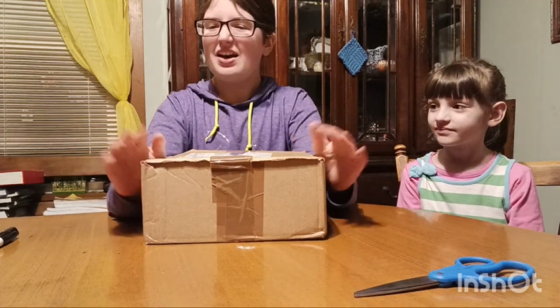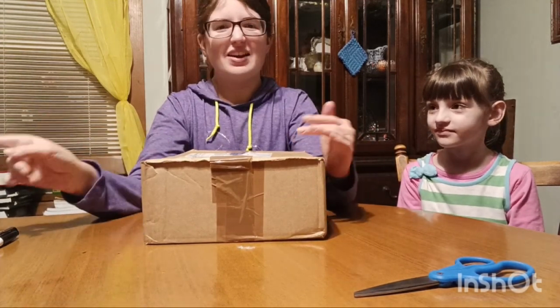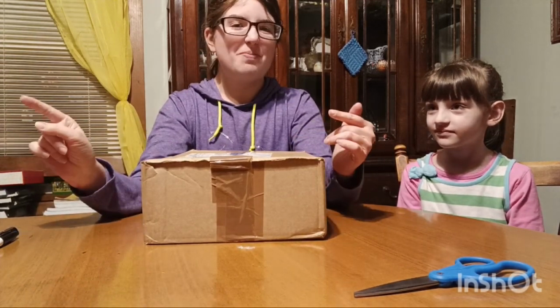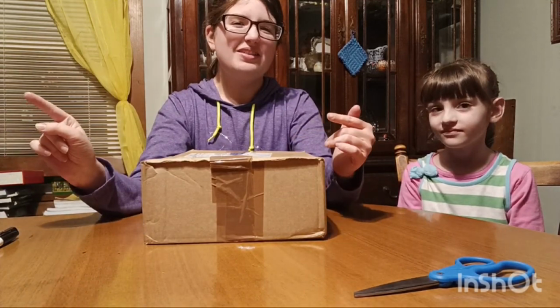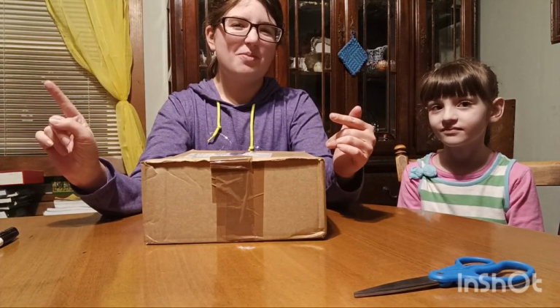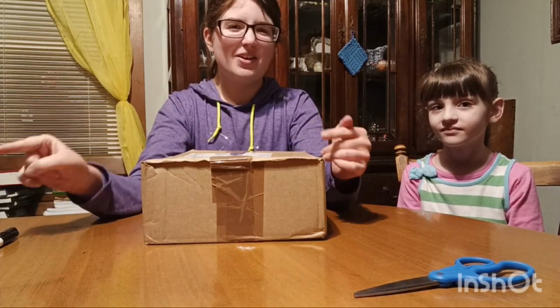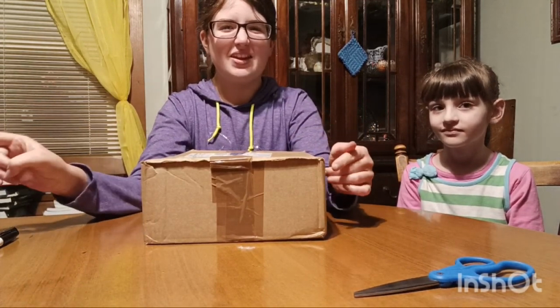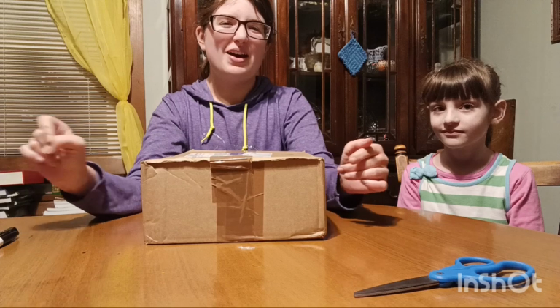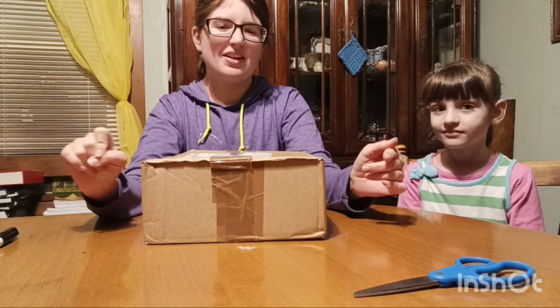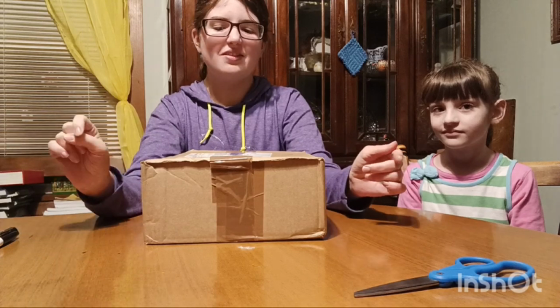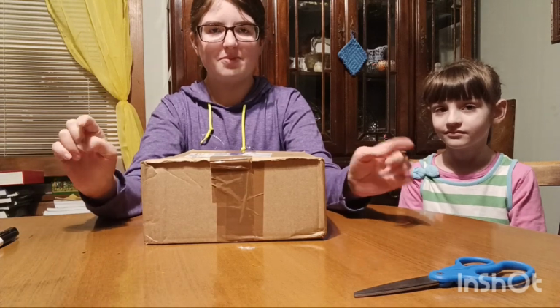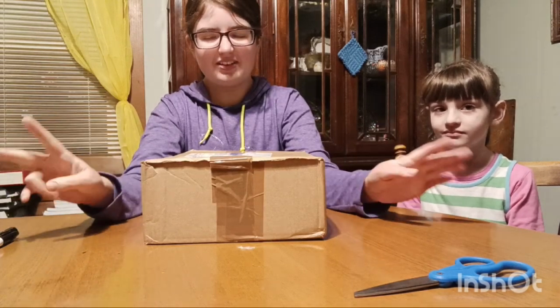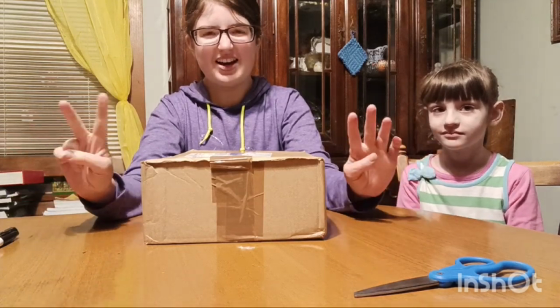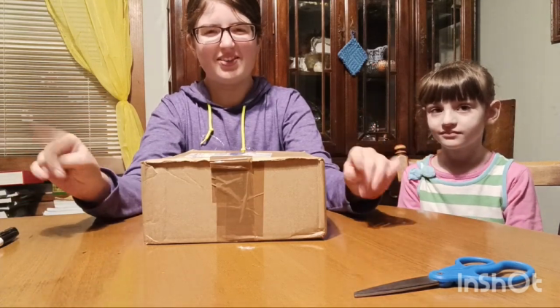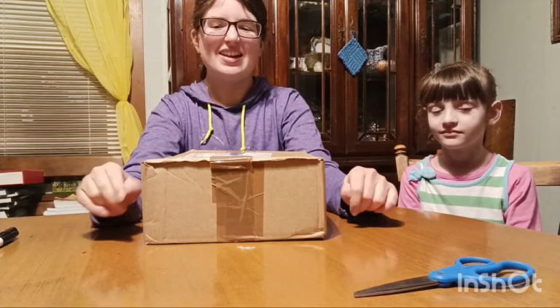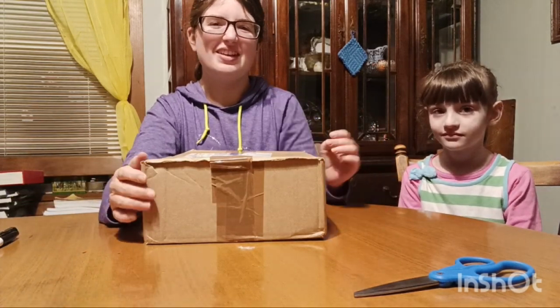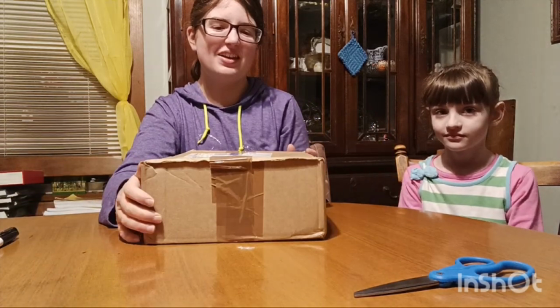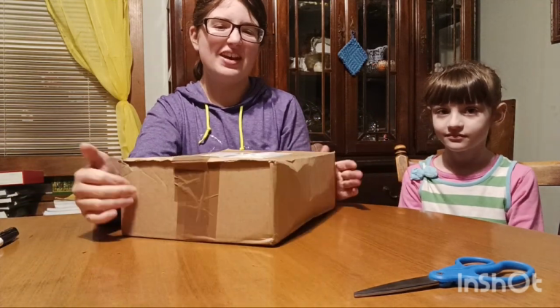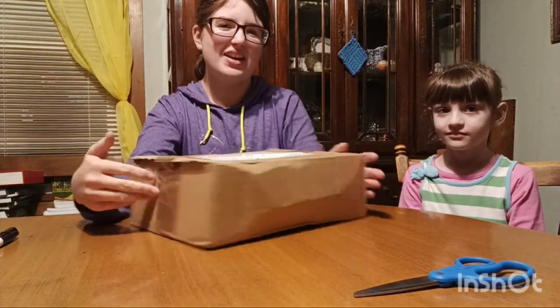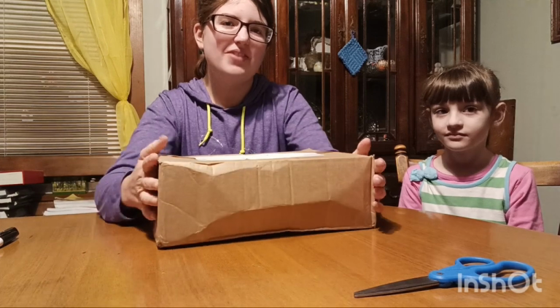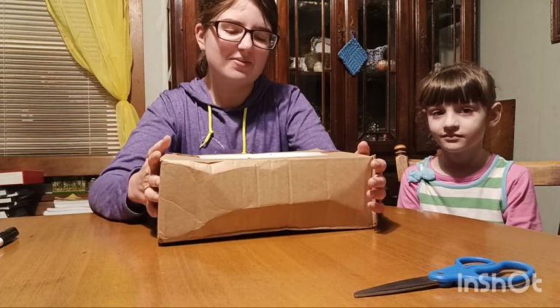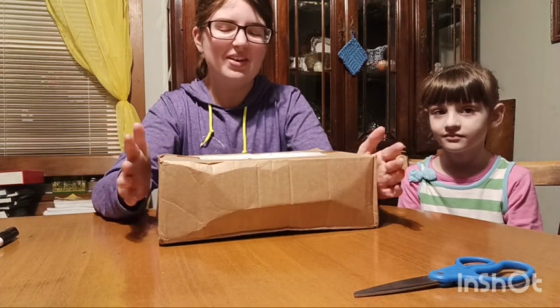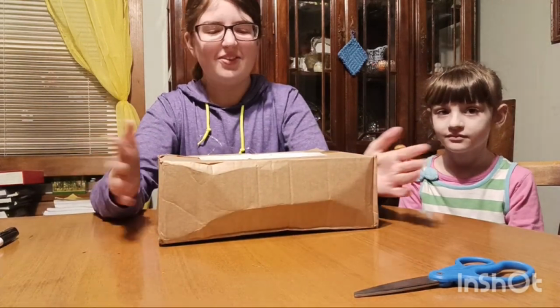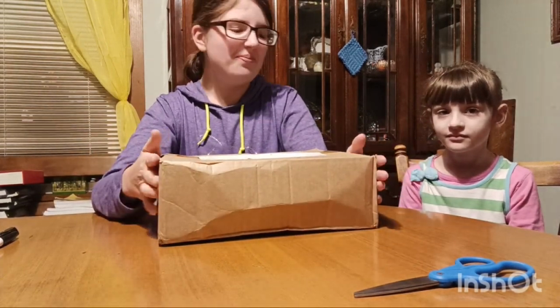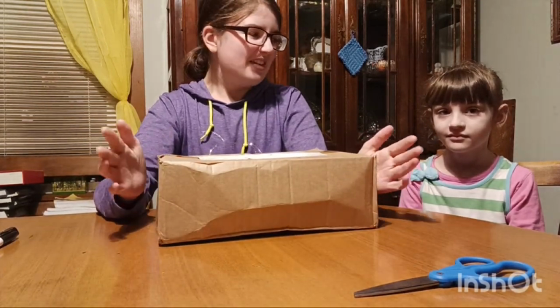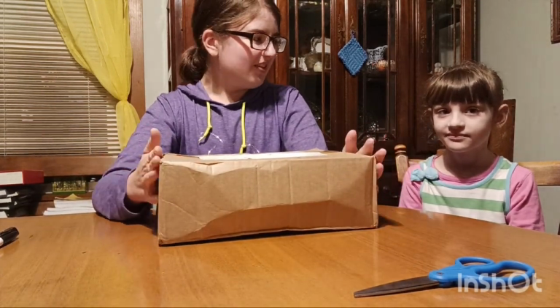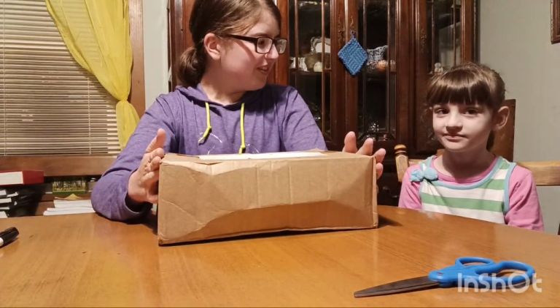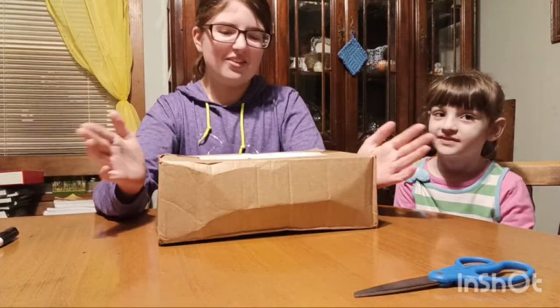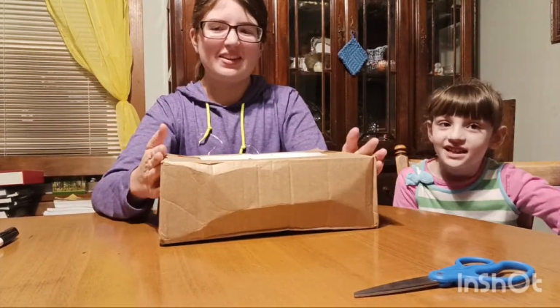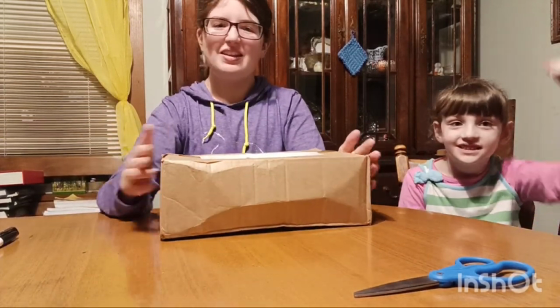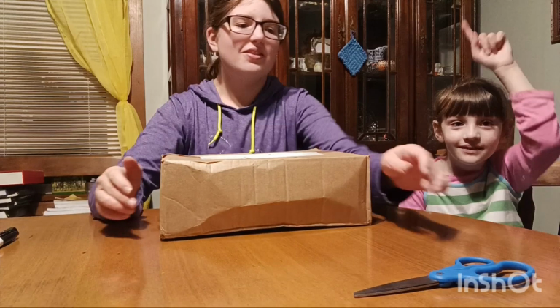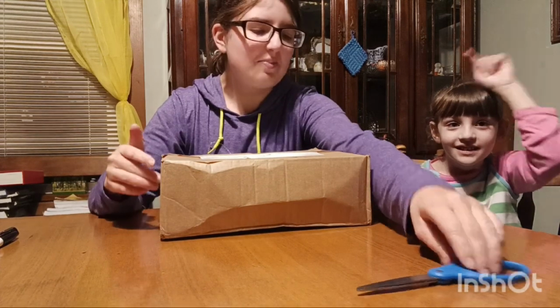I also have another package that I'll be posting a video about pretty soon, so be sure to subscribe if you haven't already so you can get a notification when that video comes out. So without further ado, let's get into this package.